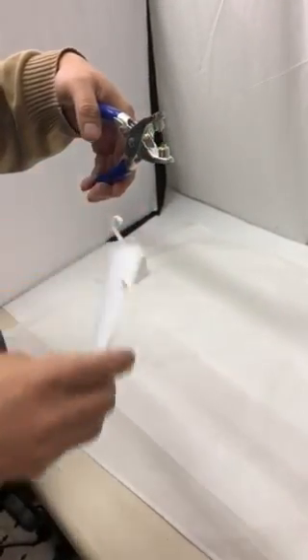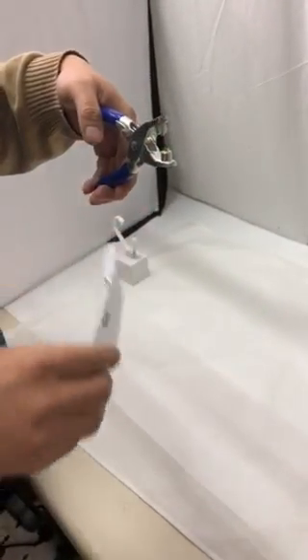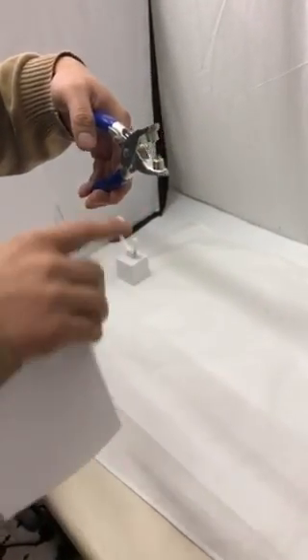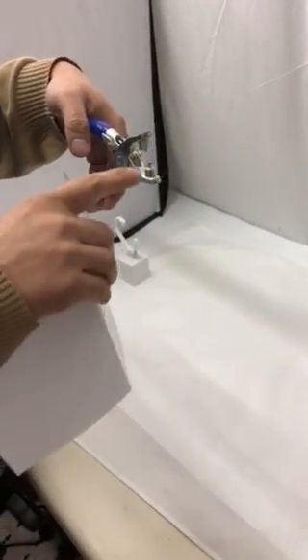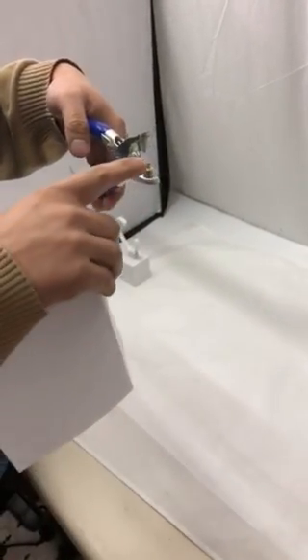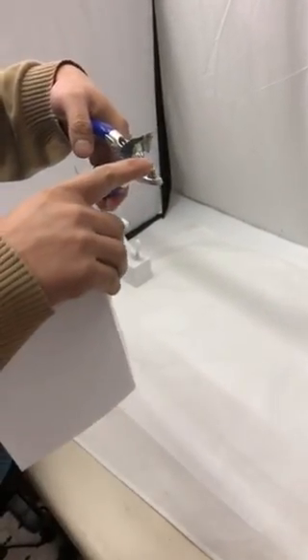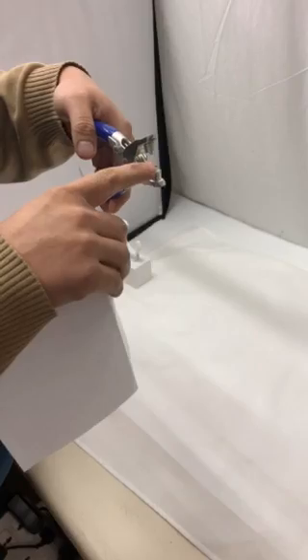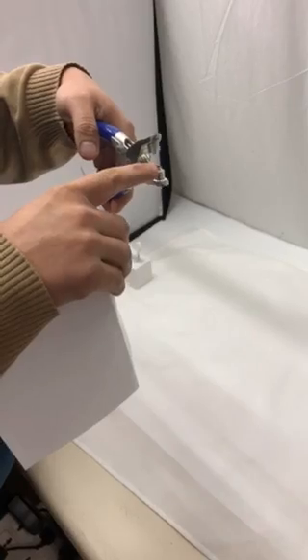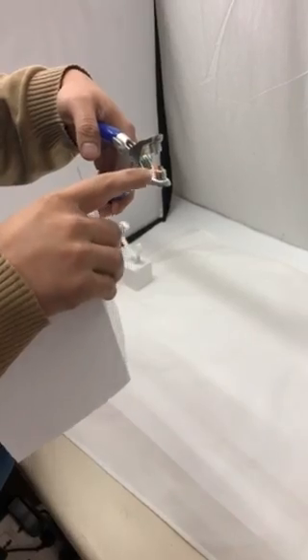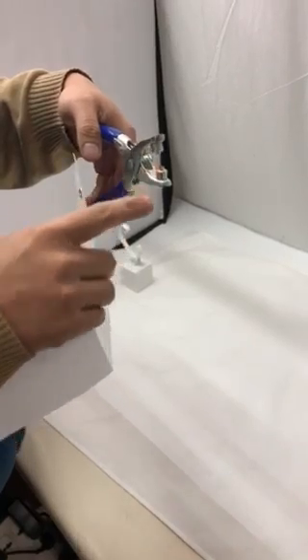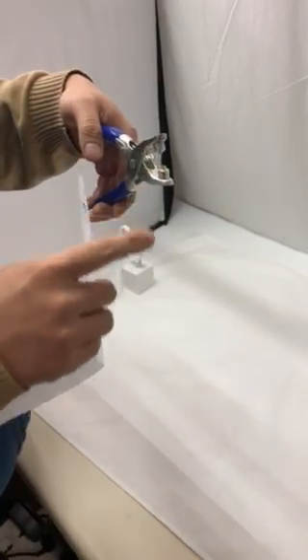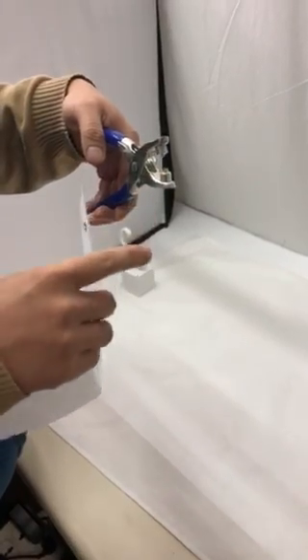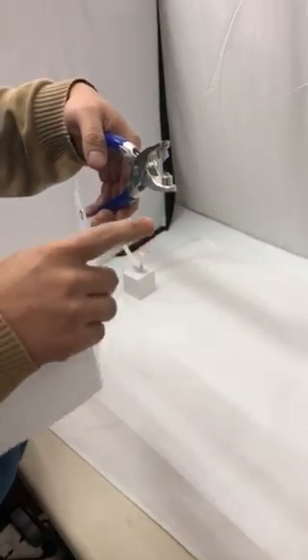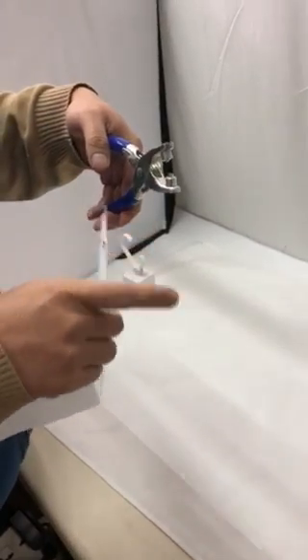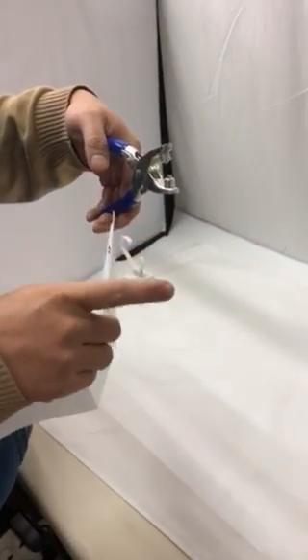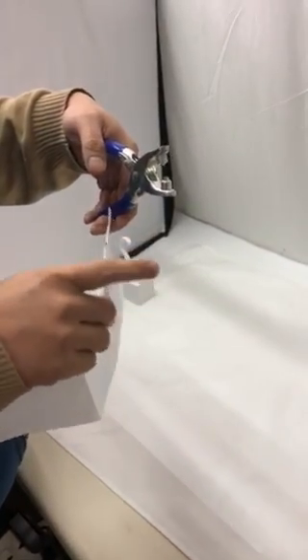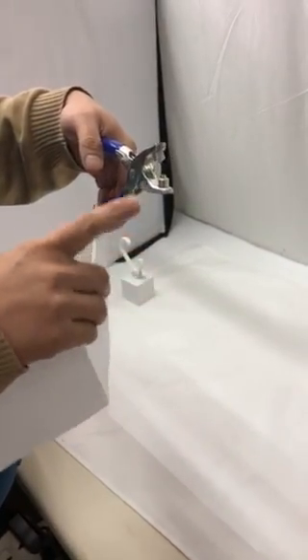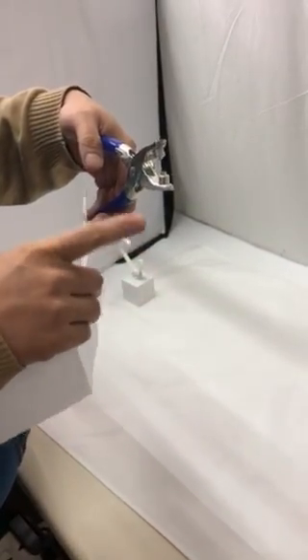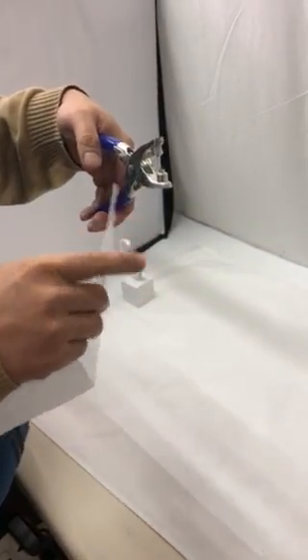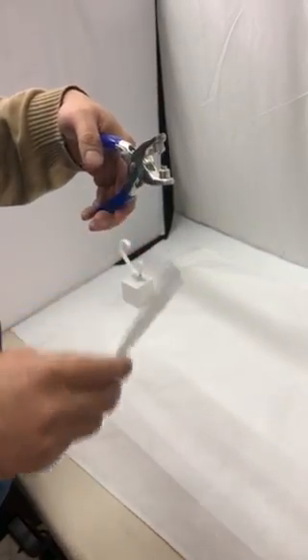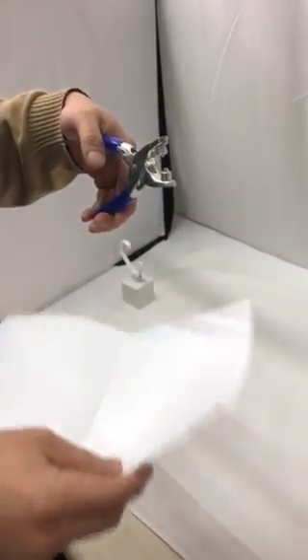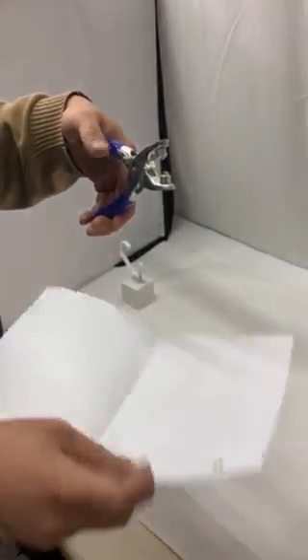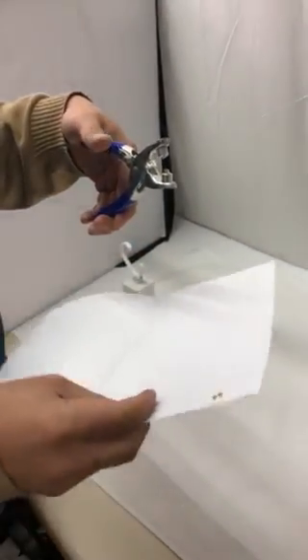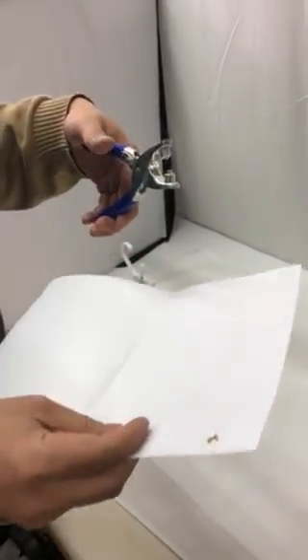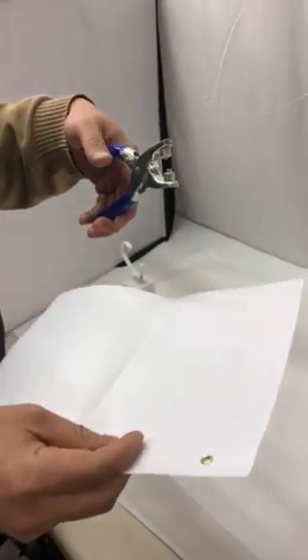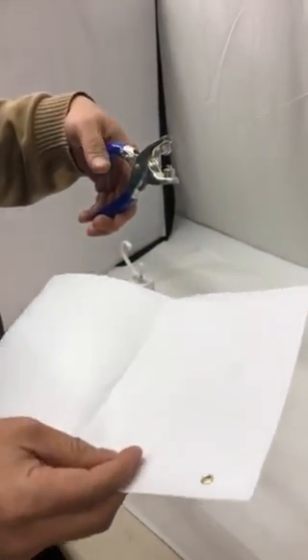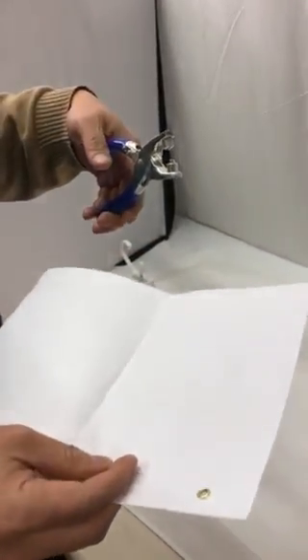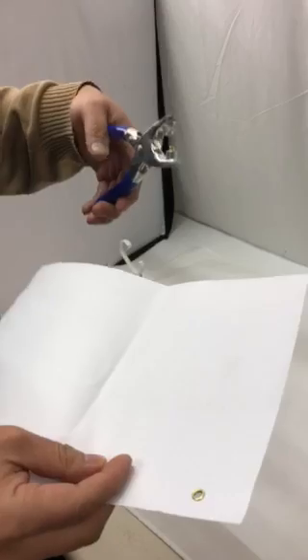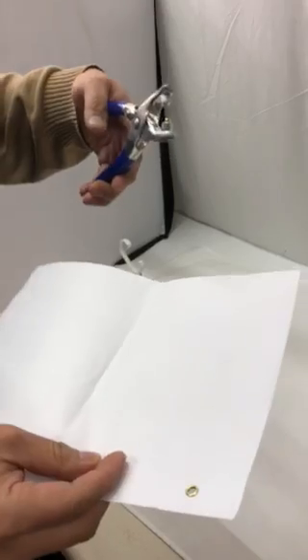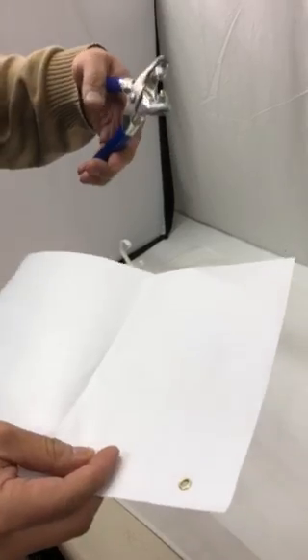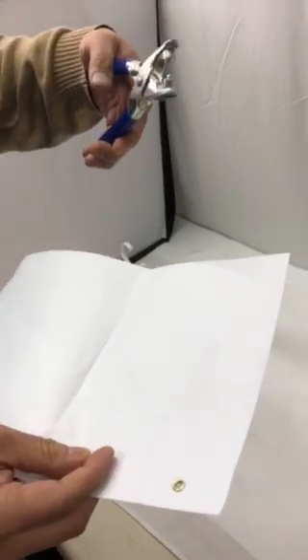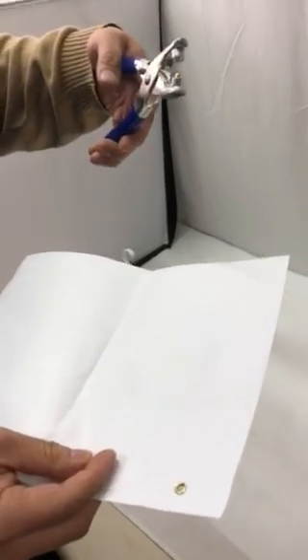If your material is more aggressive, you need to use a hole punch to punch your hole before you can use the grommet punch.